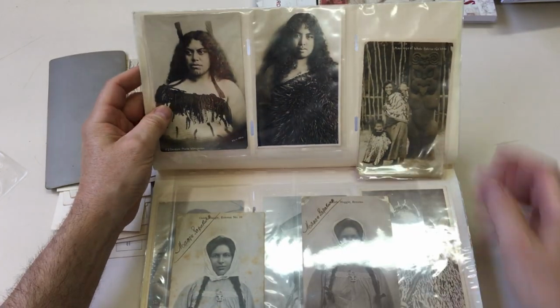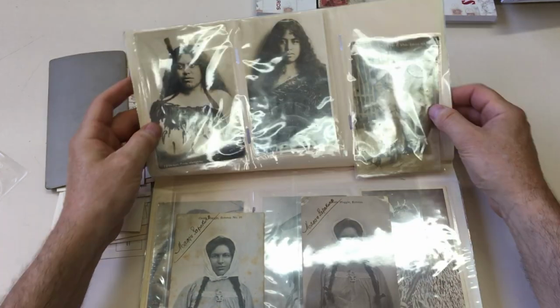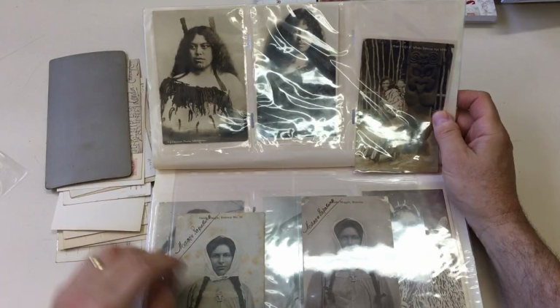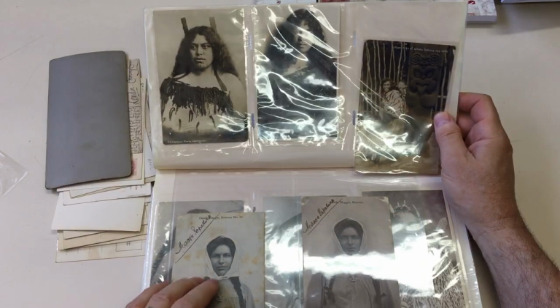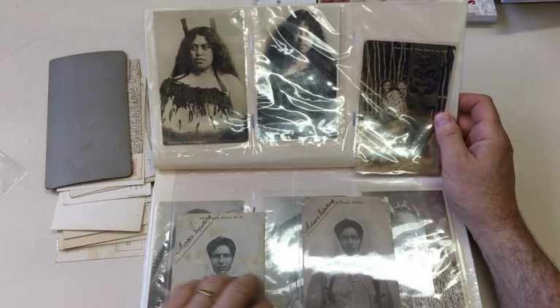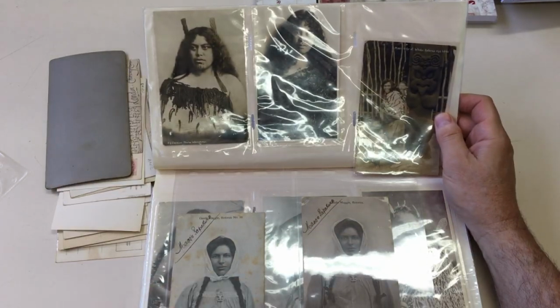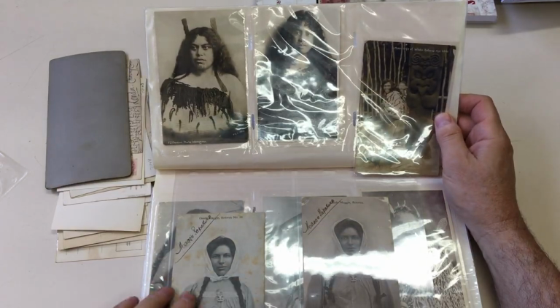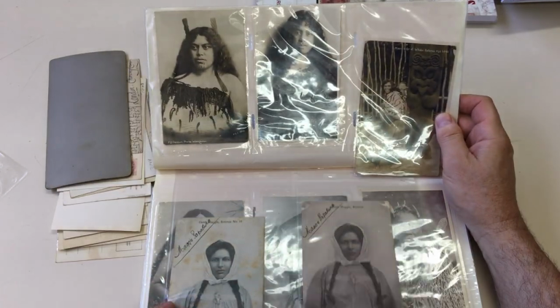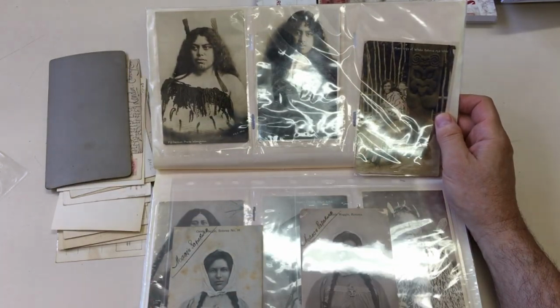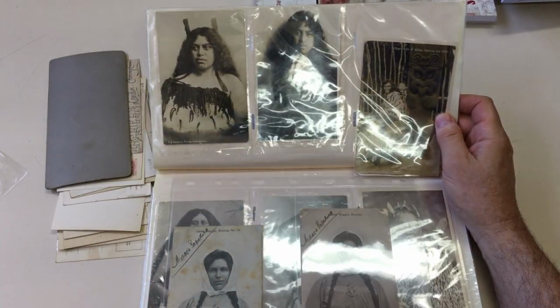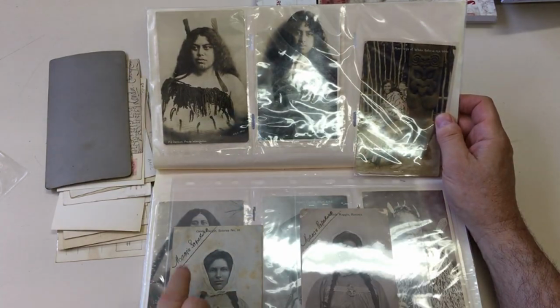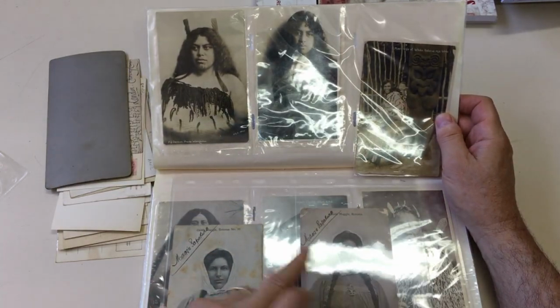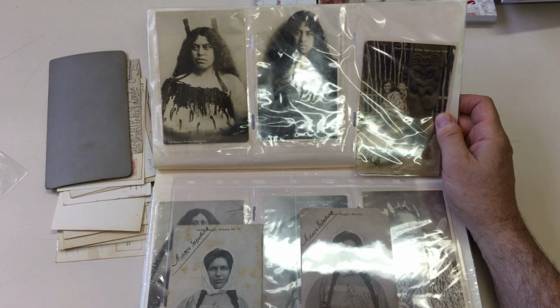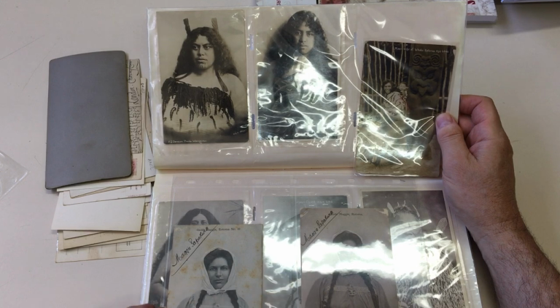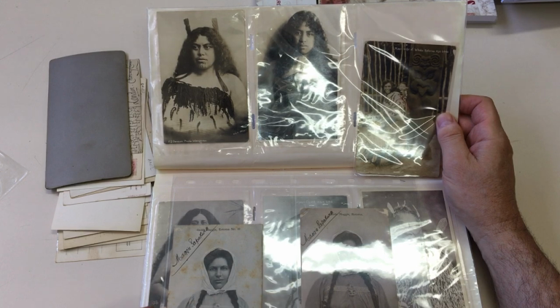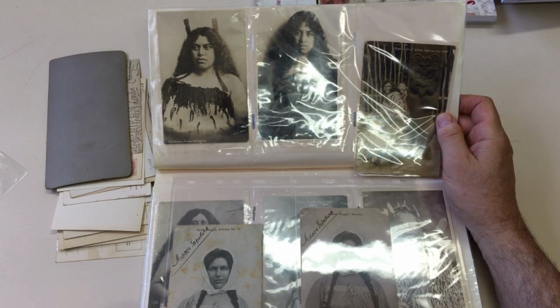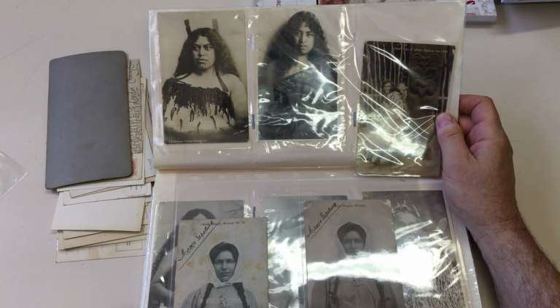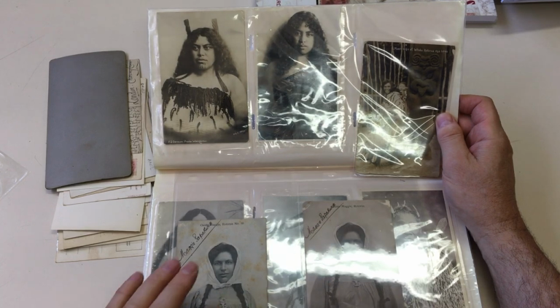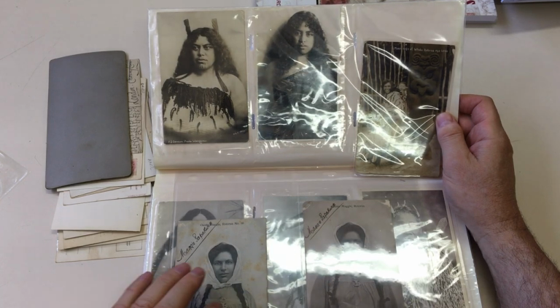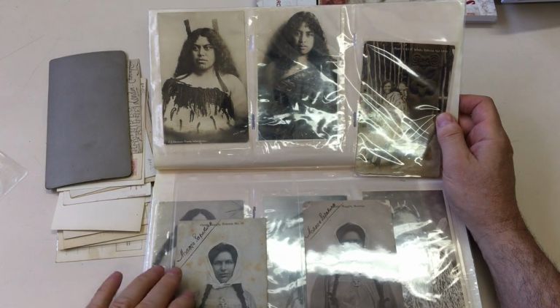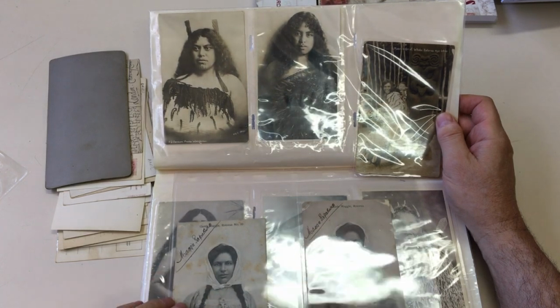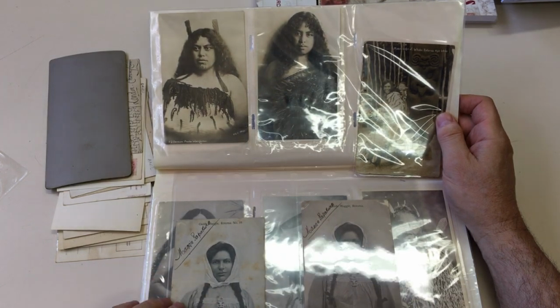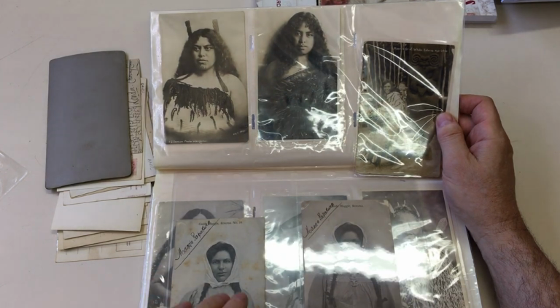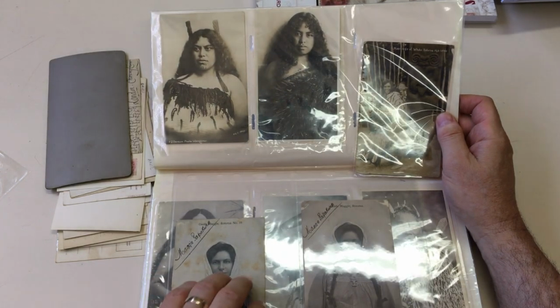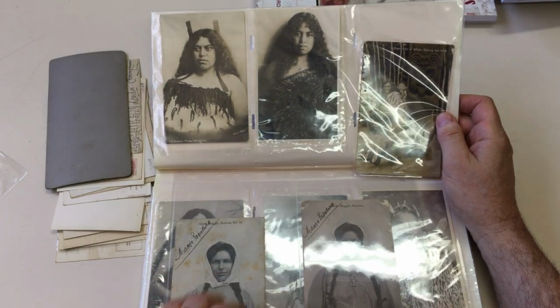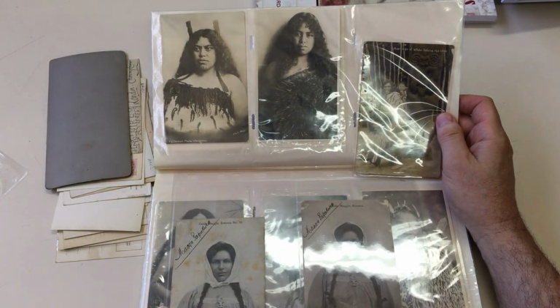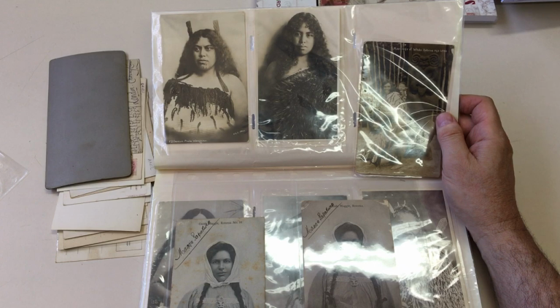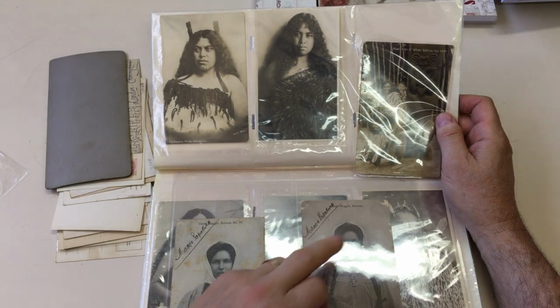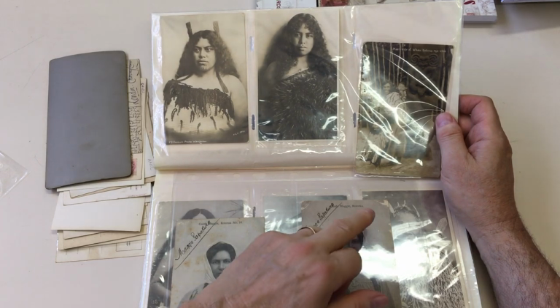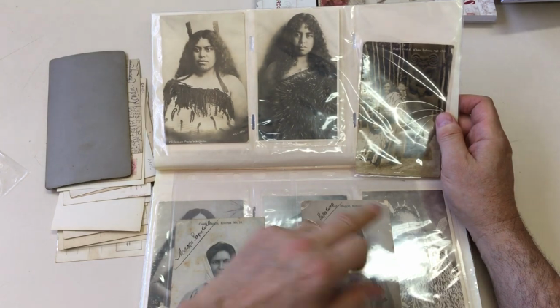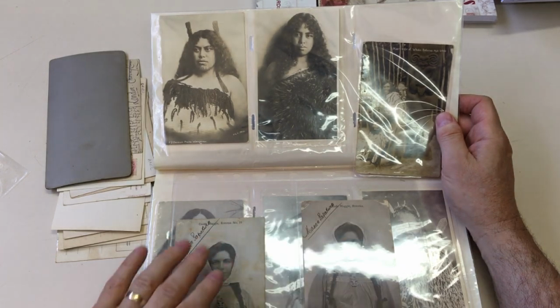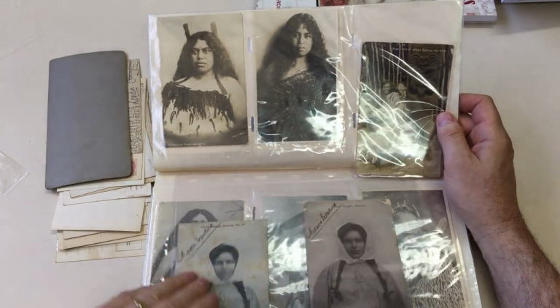And this is Maggie, Maggie. She's signed both these cards. Unfortunately they're both a bit damaged — this one's a bit spotty and this one's got some abrasions.